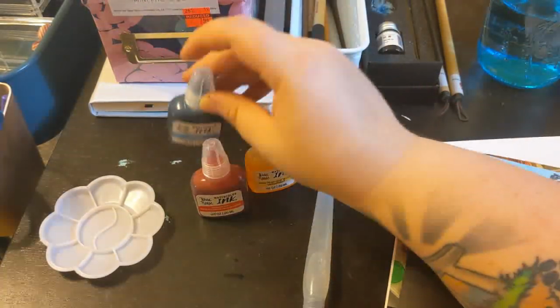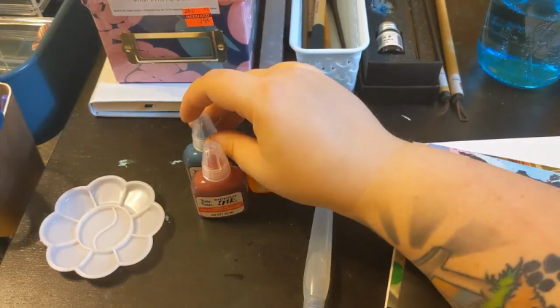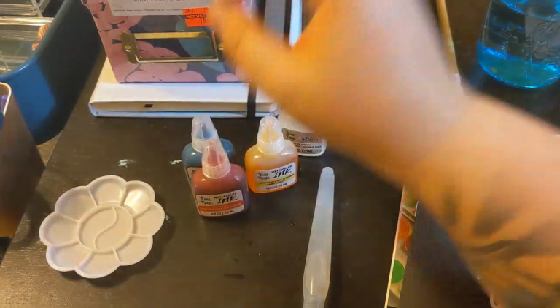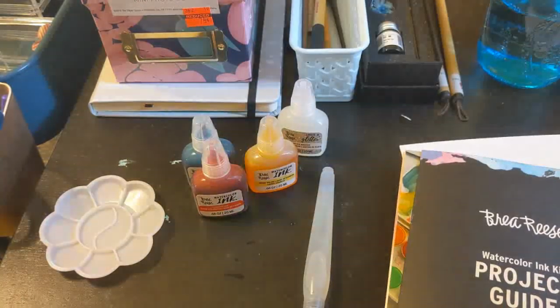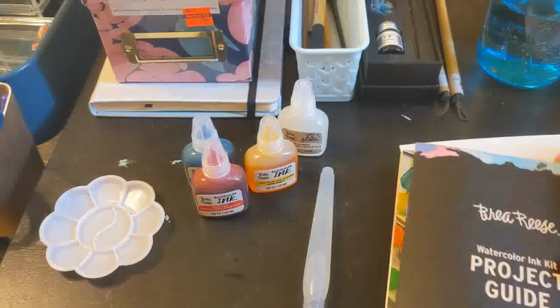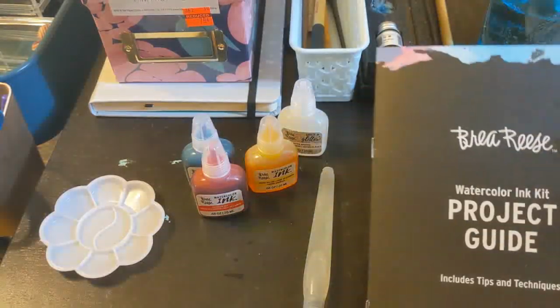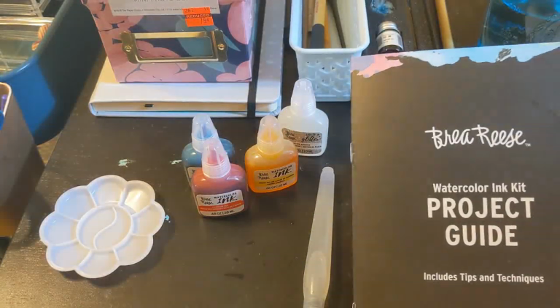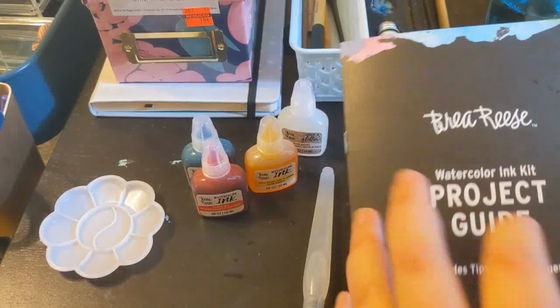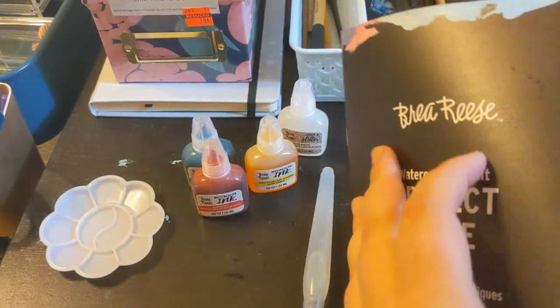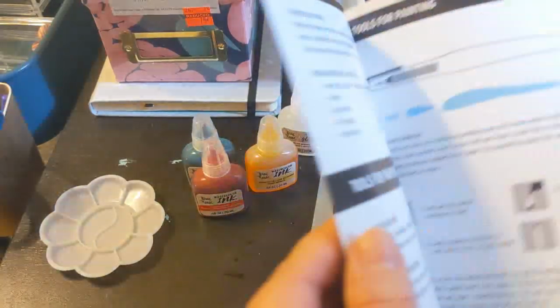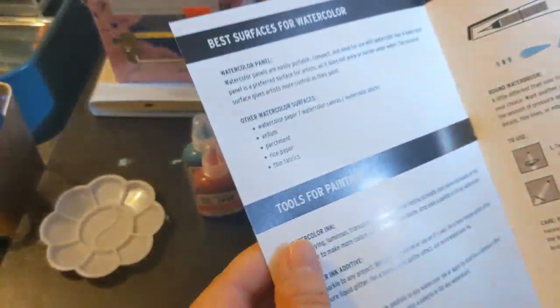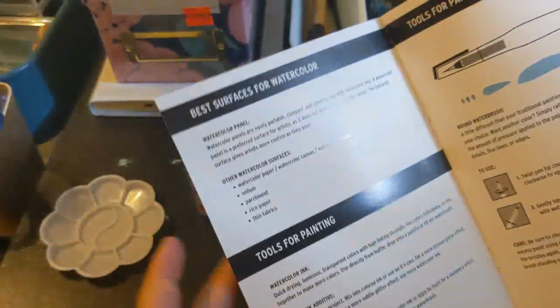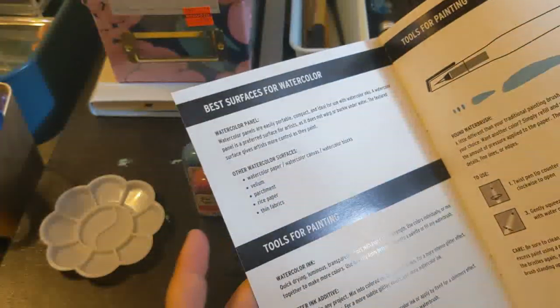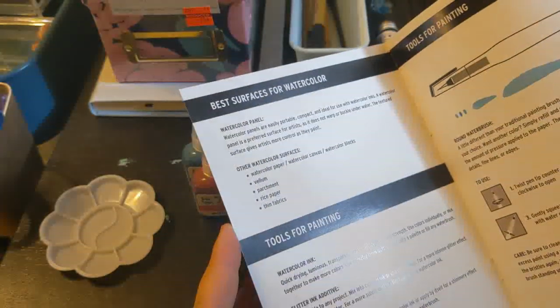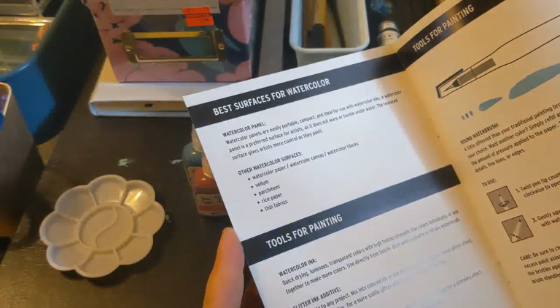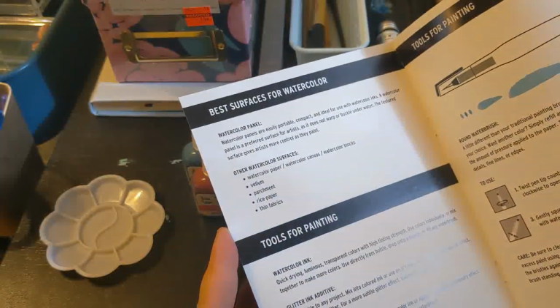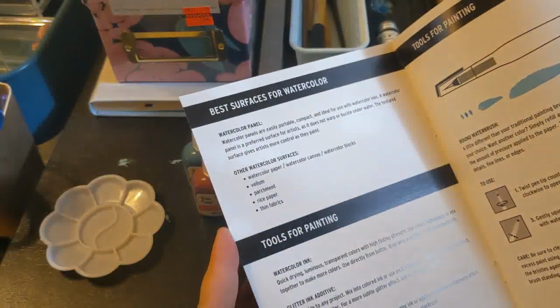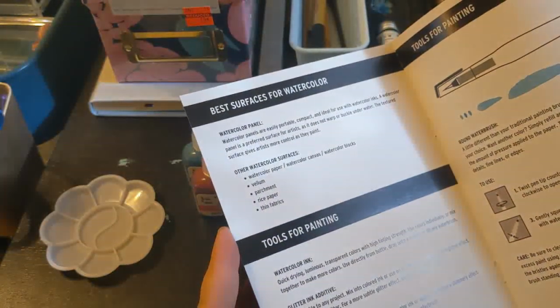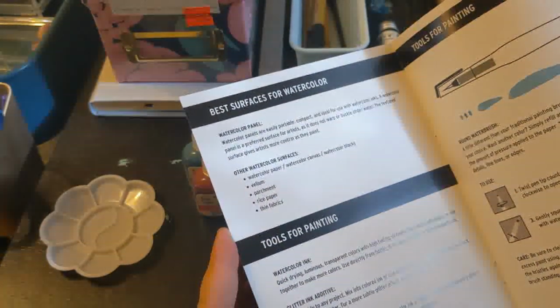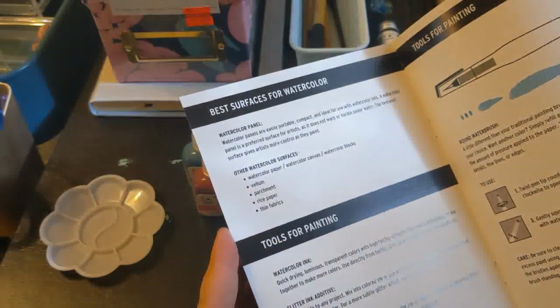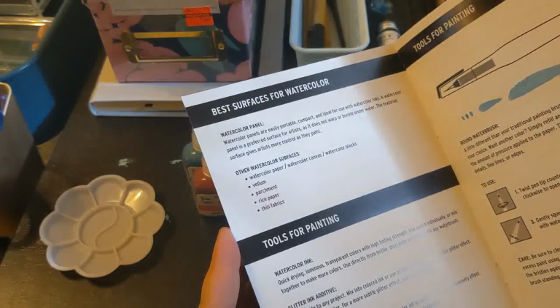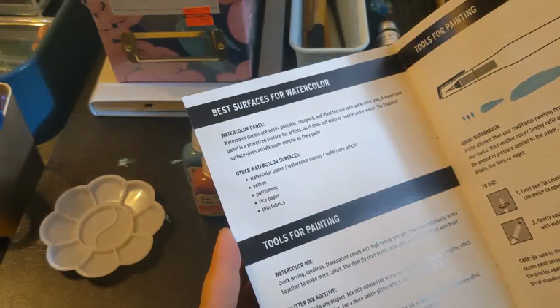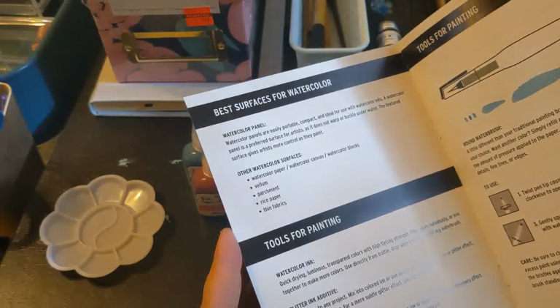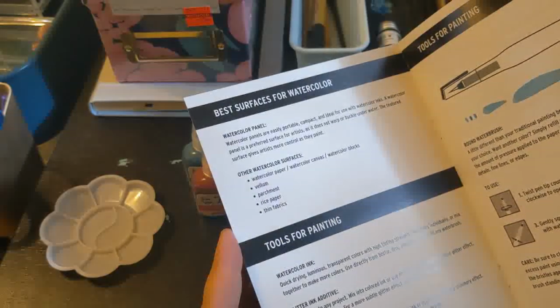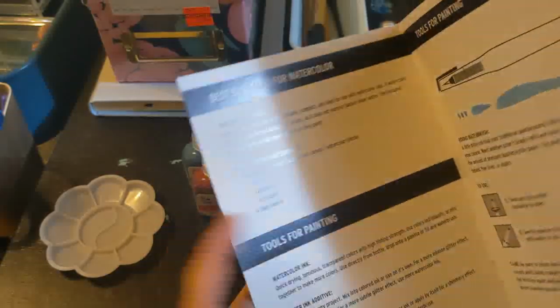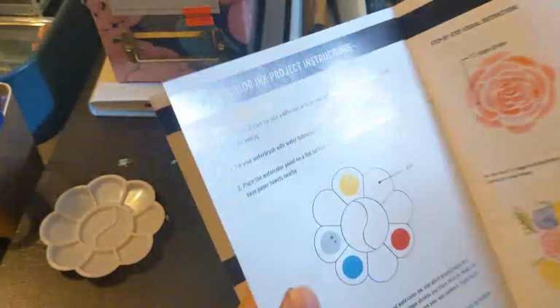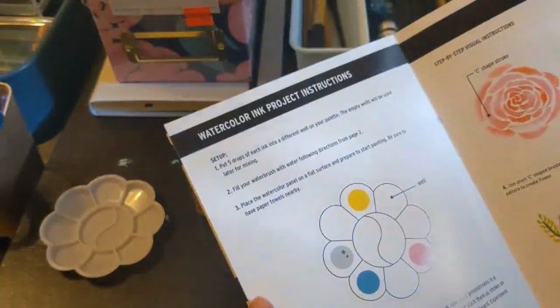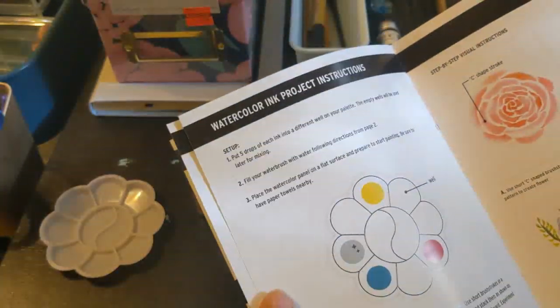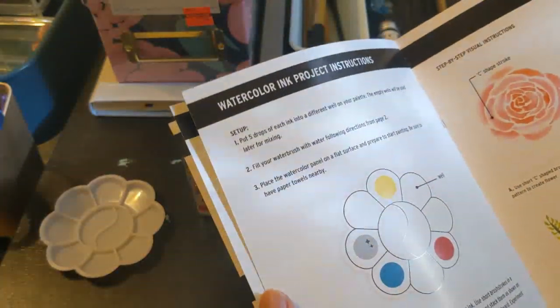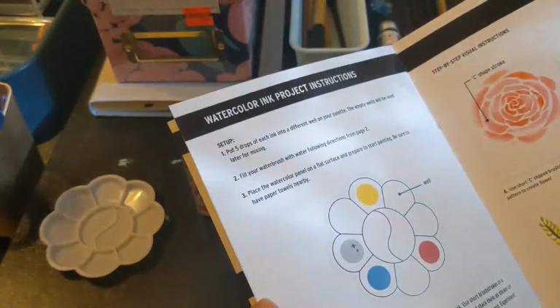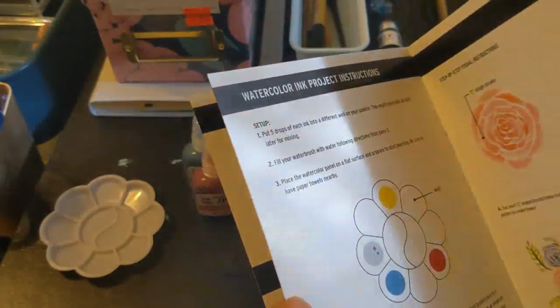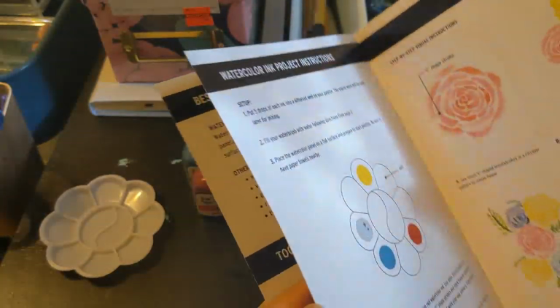So I figured now that I have the guide, I can kind of get an idea for what I'm doing. Although just kind of based on anything else, it looks like a cross between inking and watercolor.